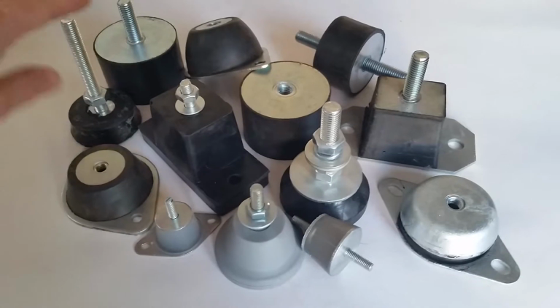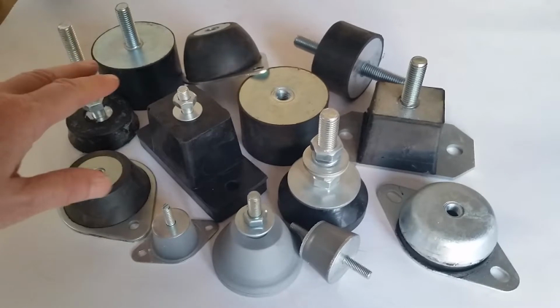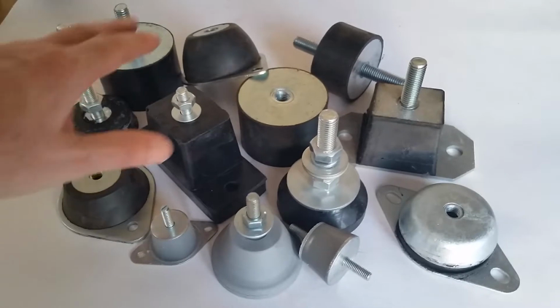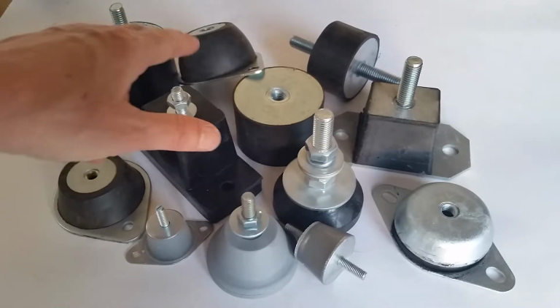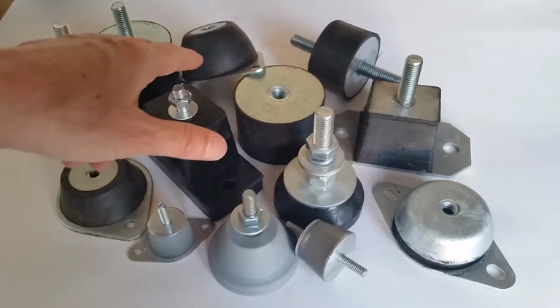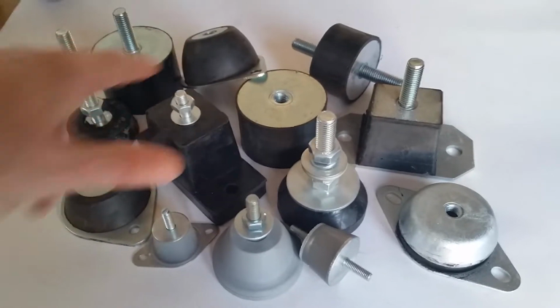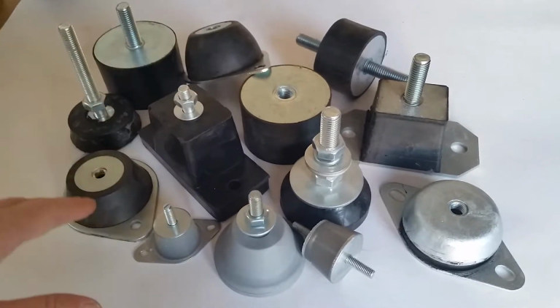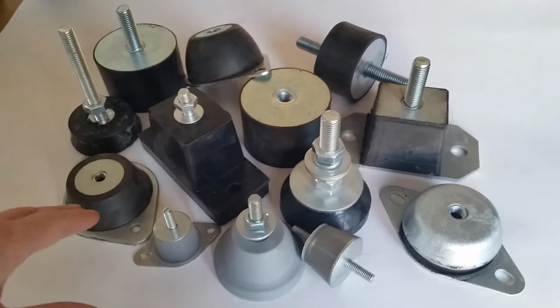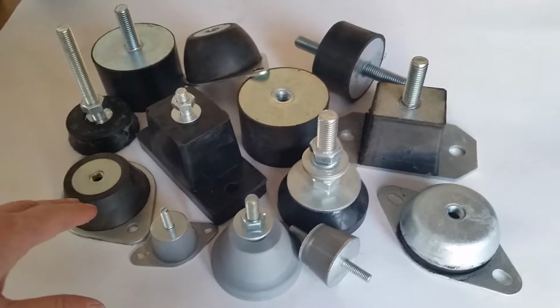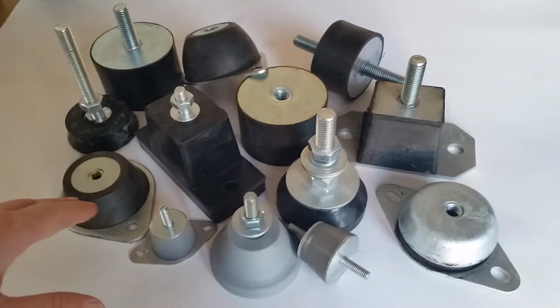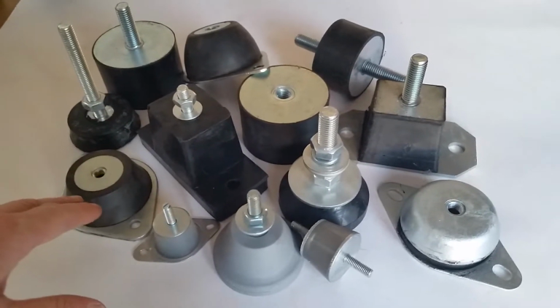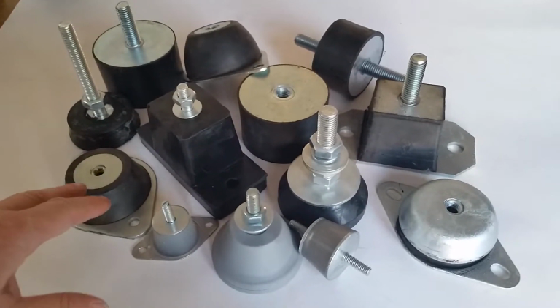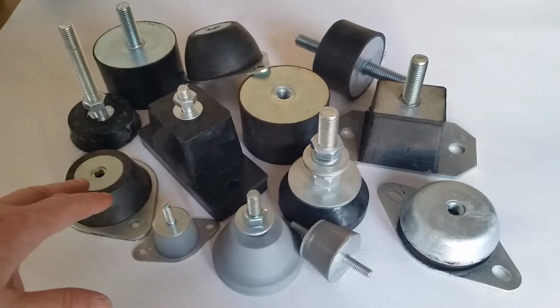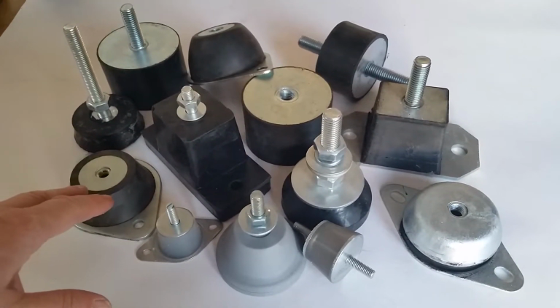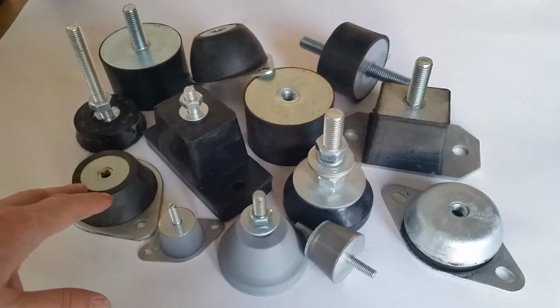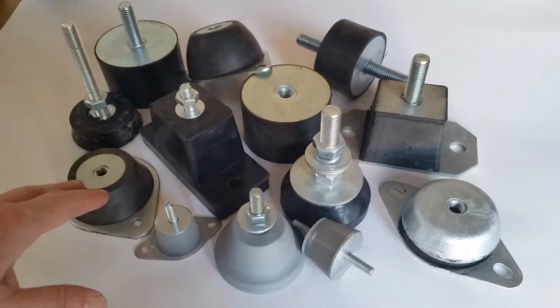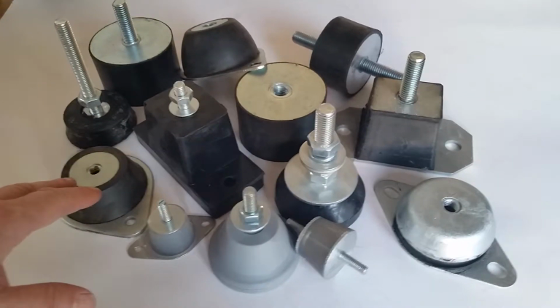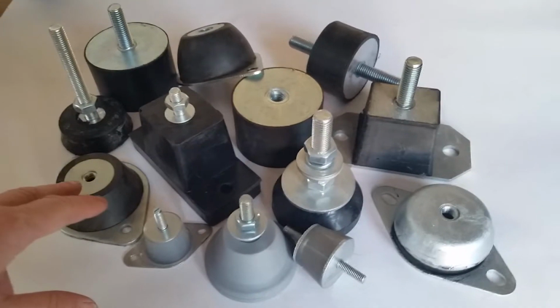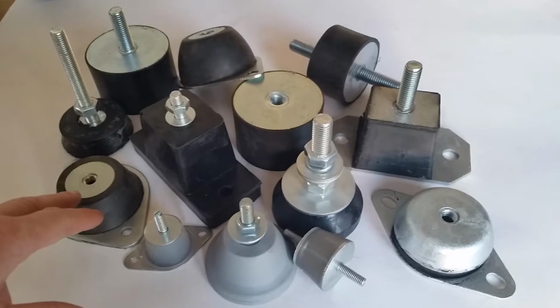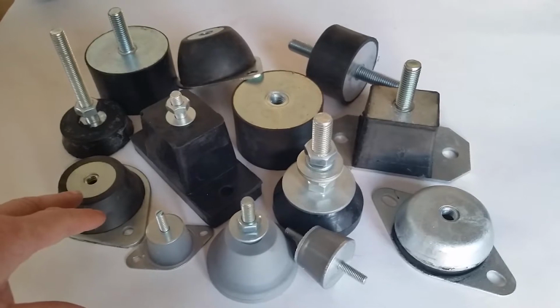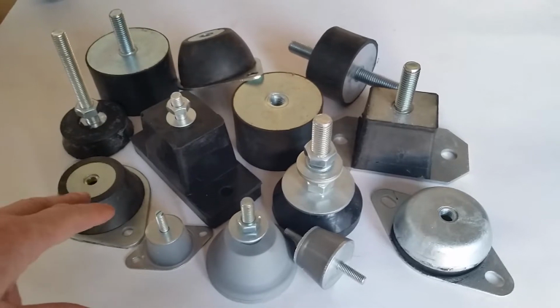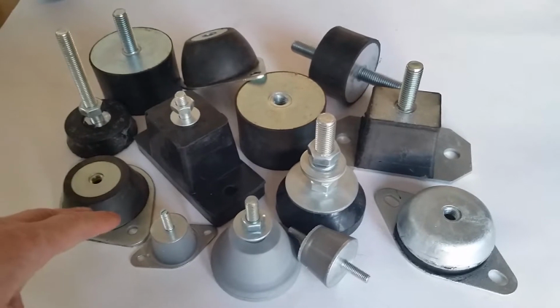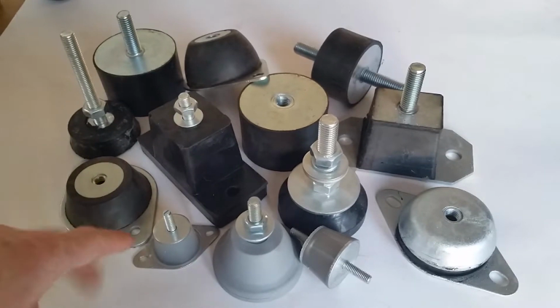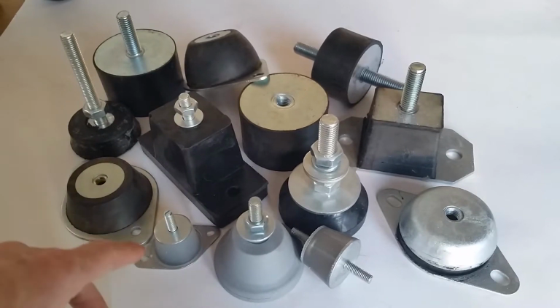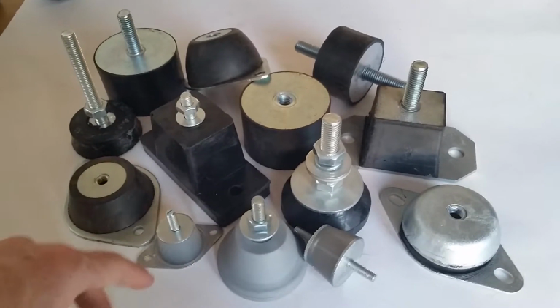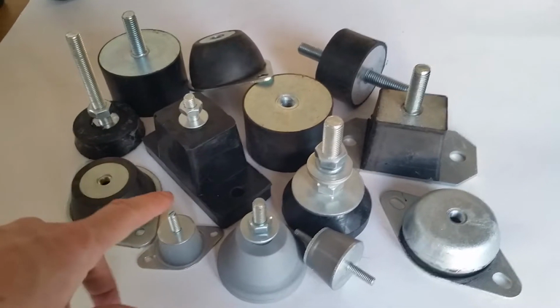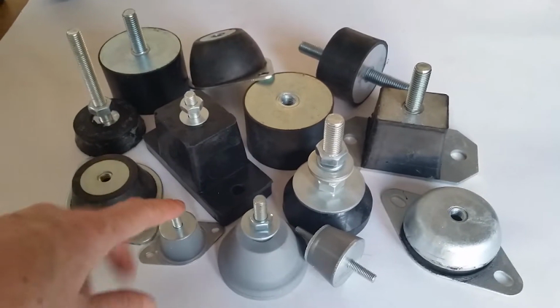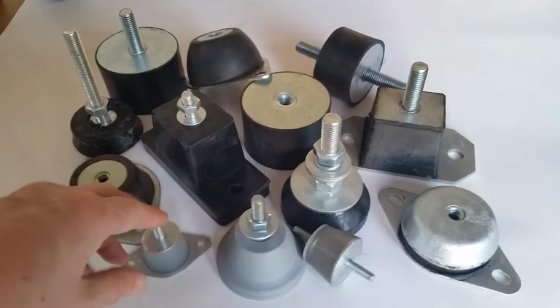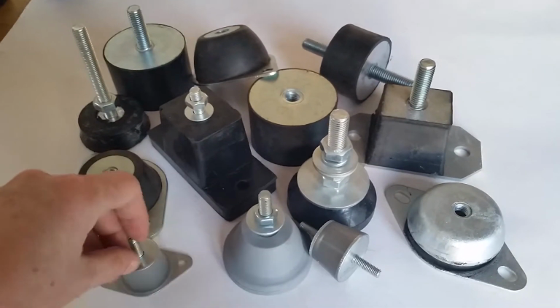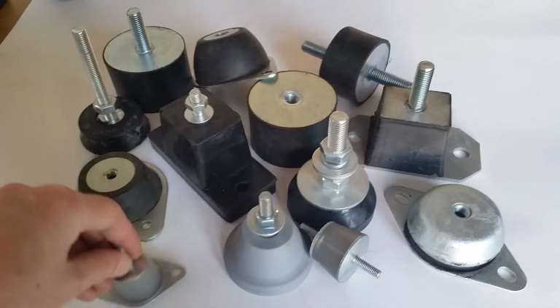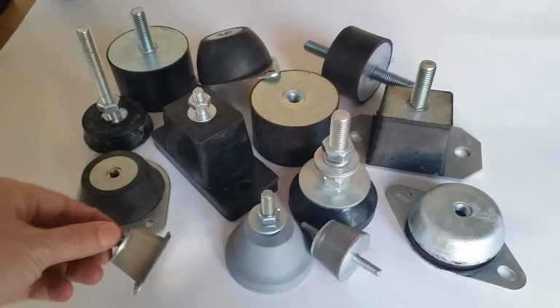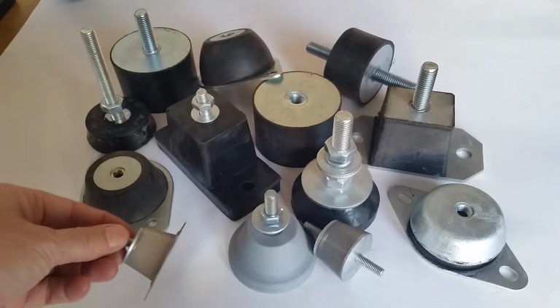We've also got some Bell-type mounts, which are low profile, for very heavy units.